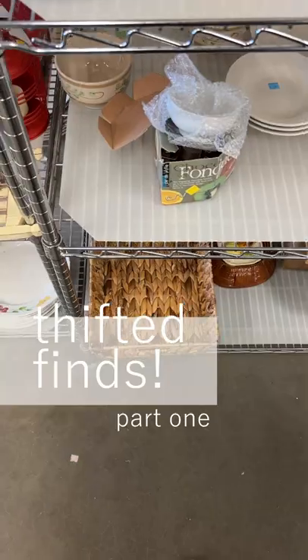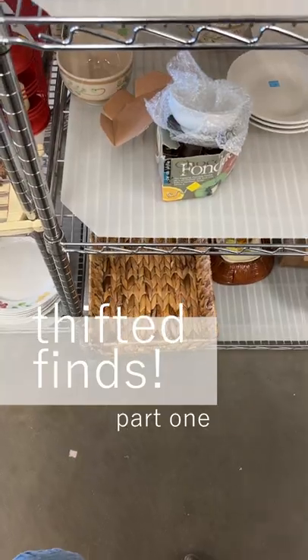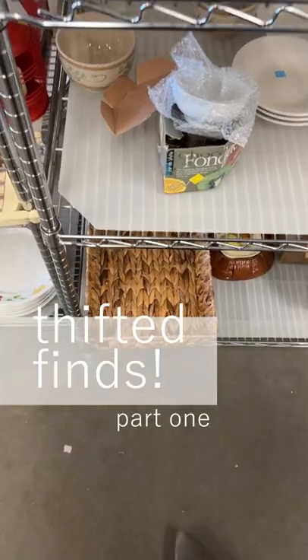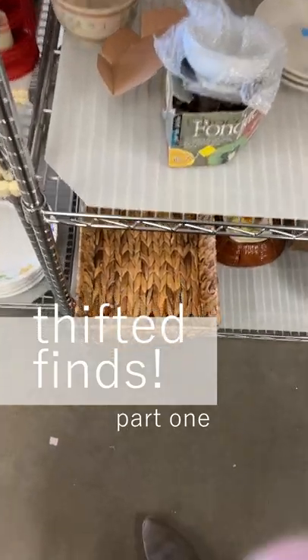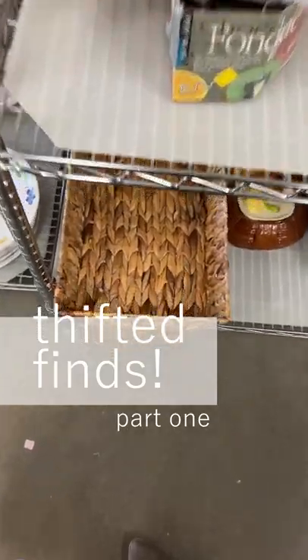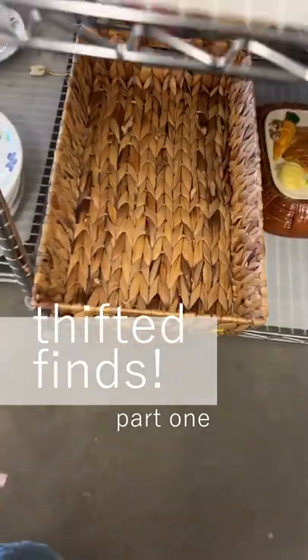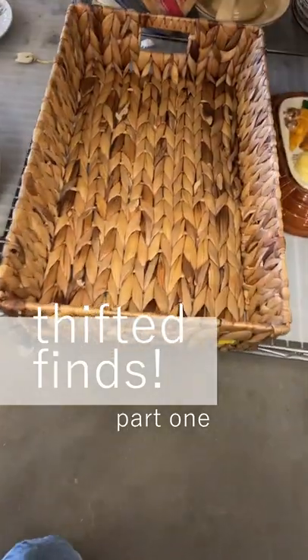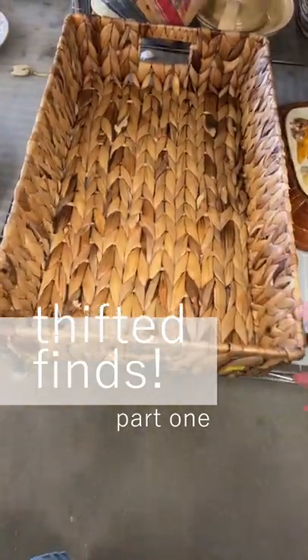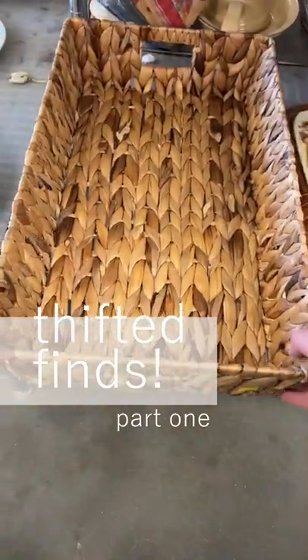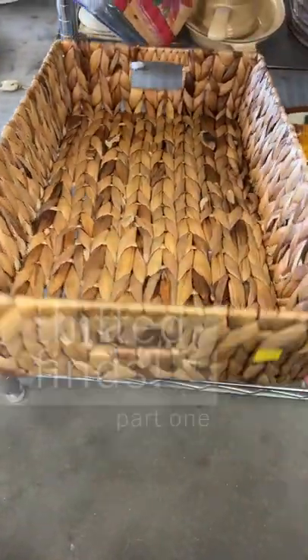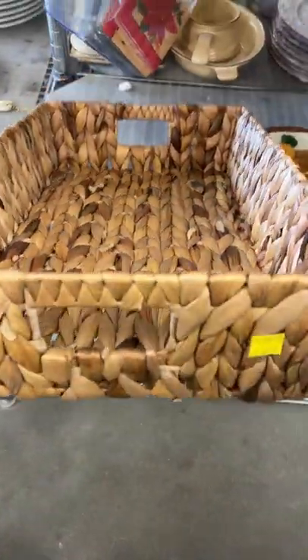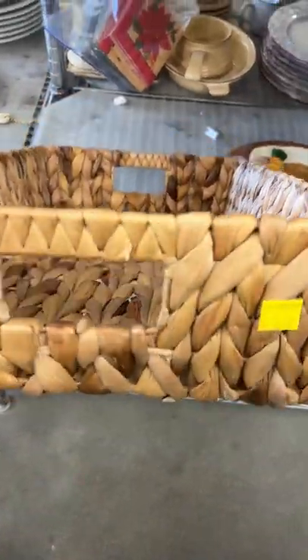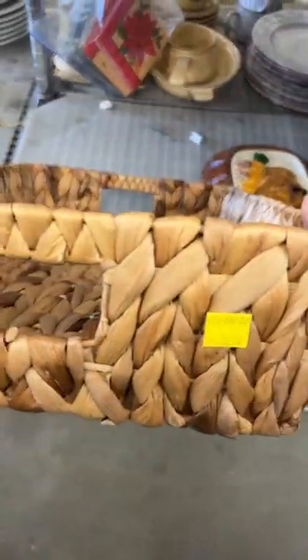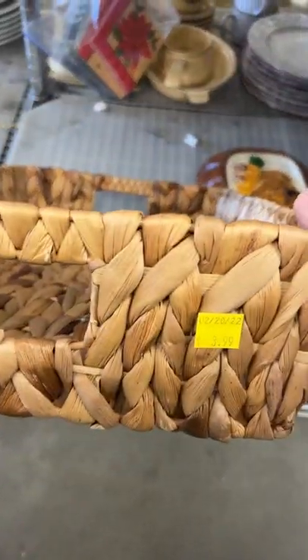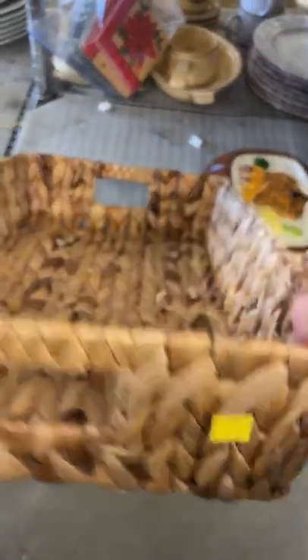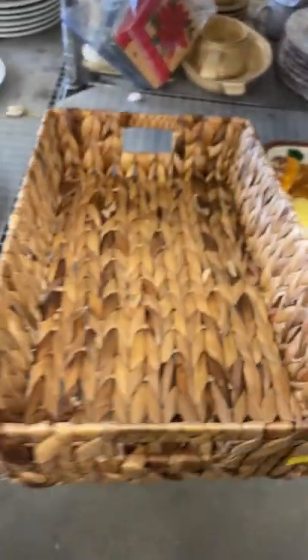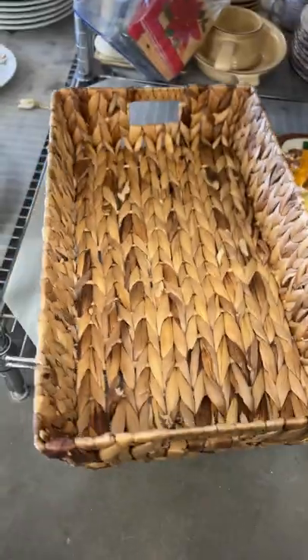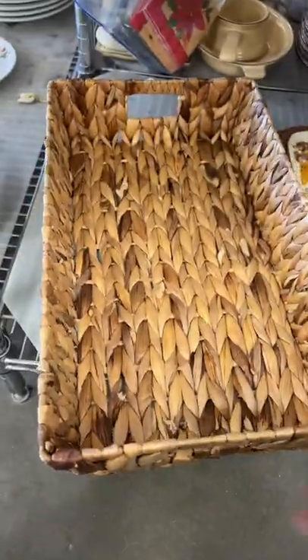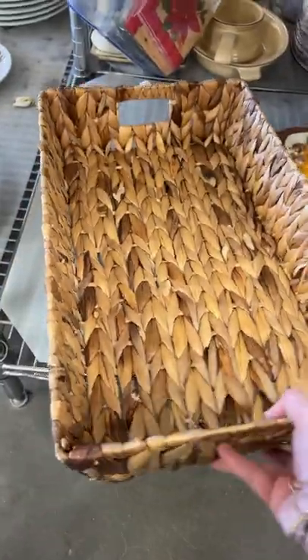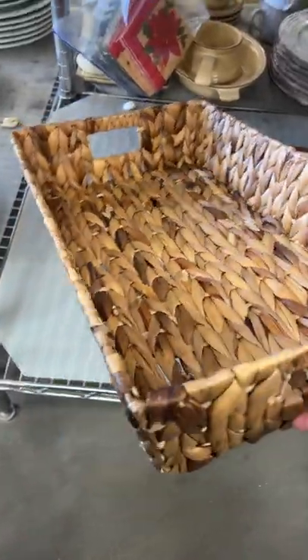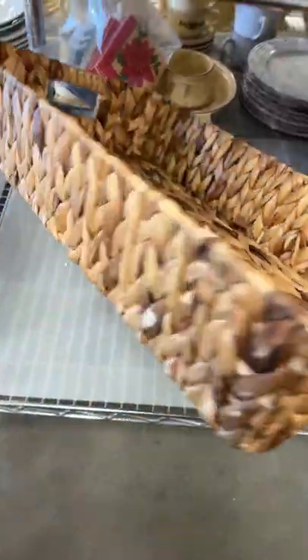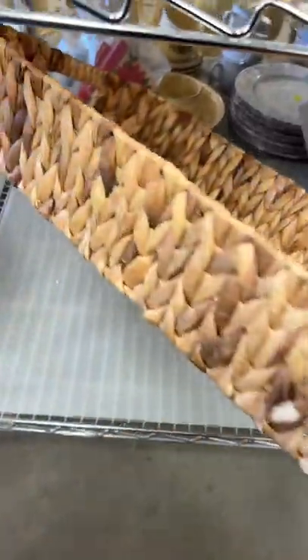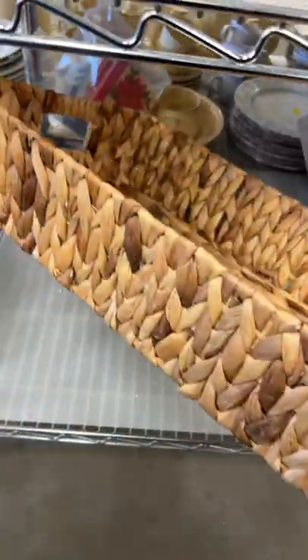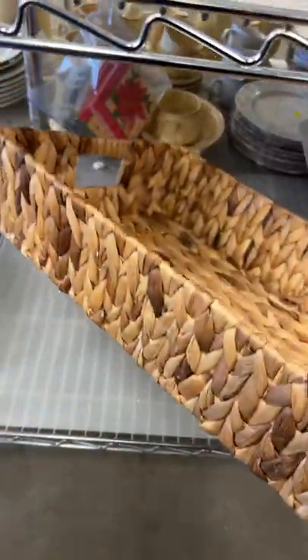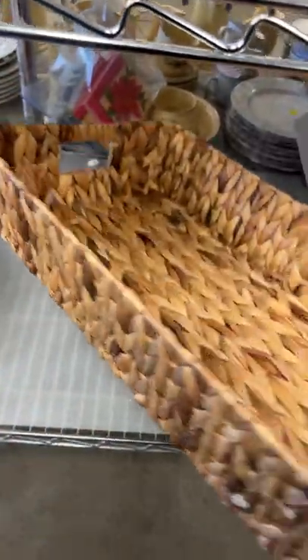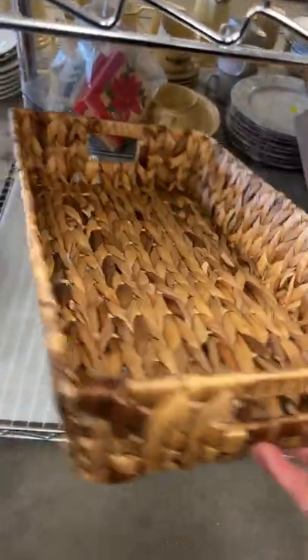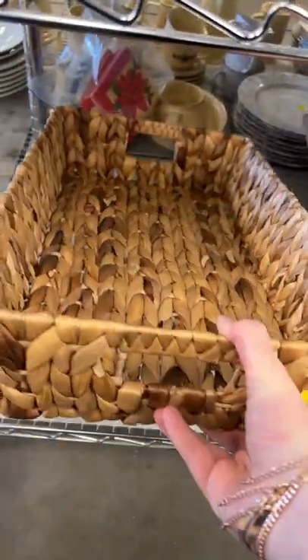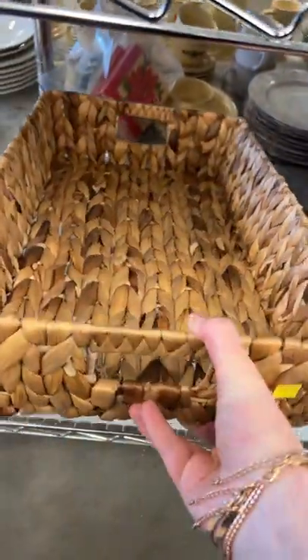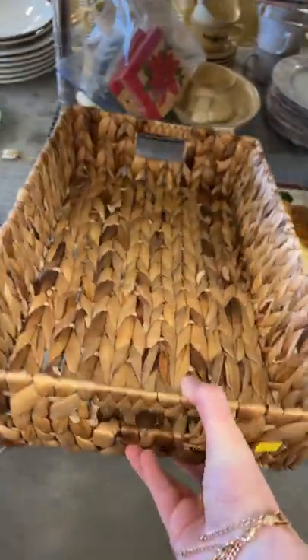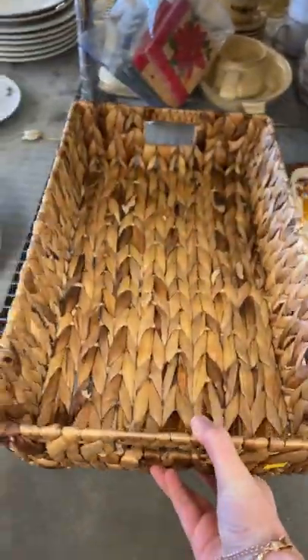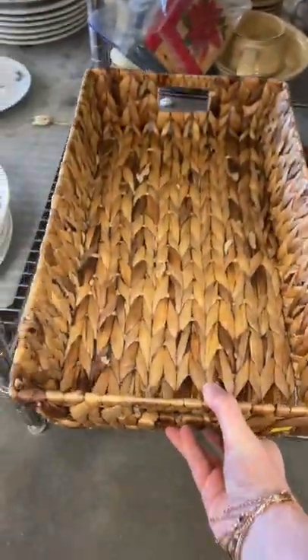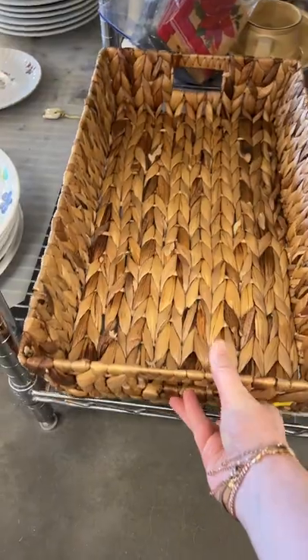Let's see what we can find thrifting together. The first thing I saw was this wonderful basket that was in really great condition for $3.99. It would be perfect on a coffee table or to use for organization.